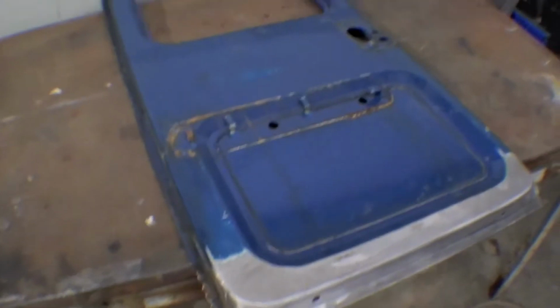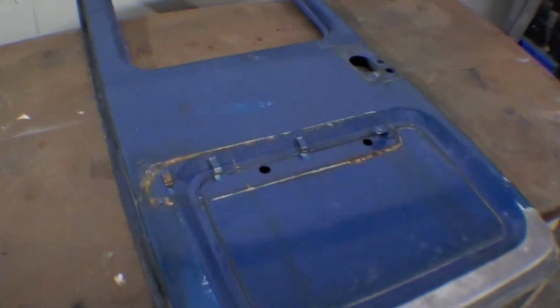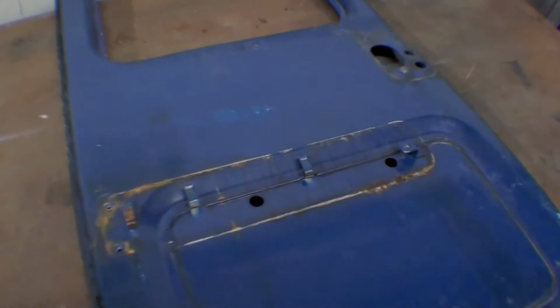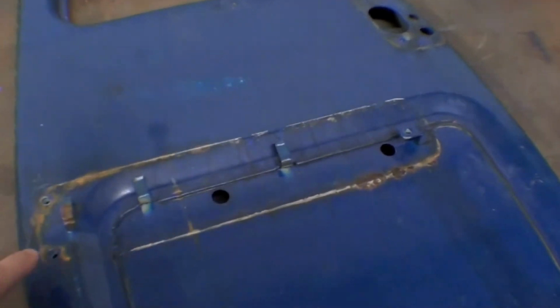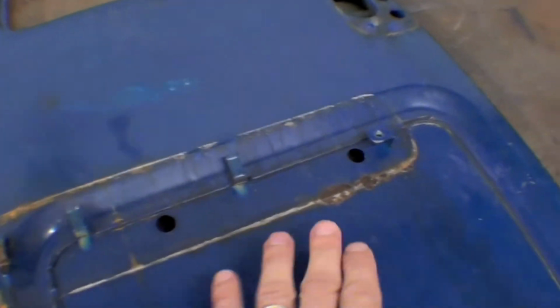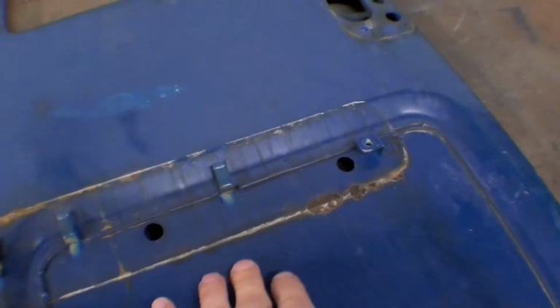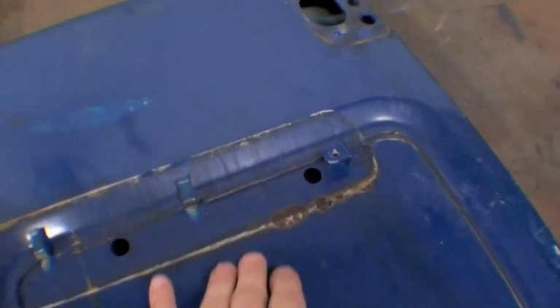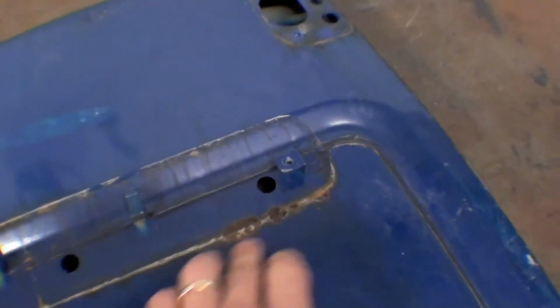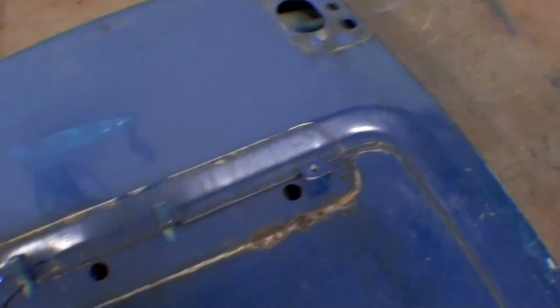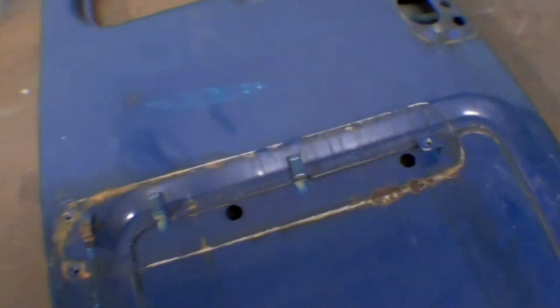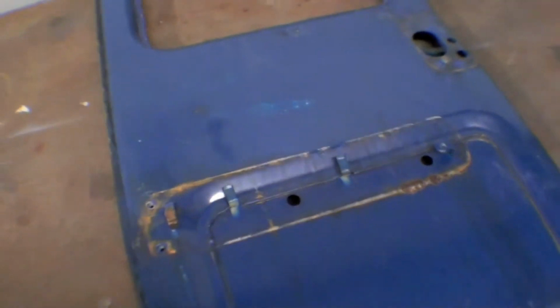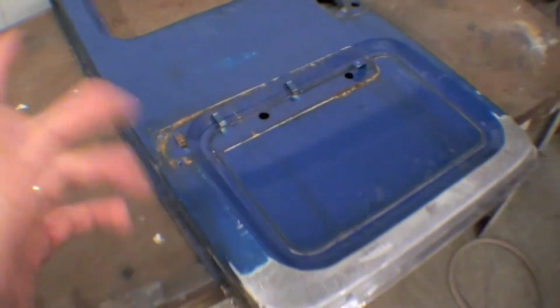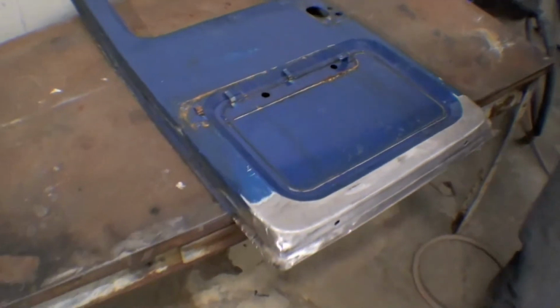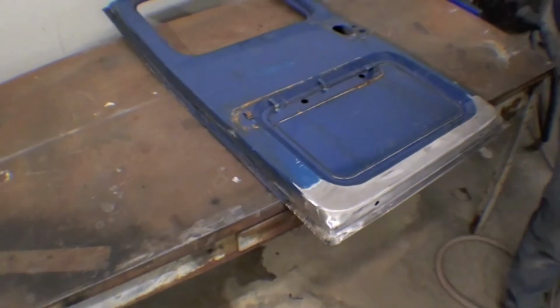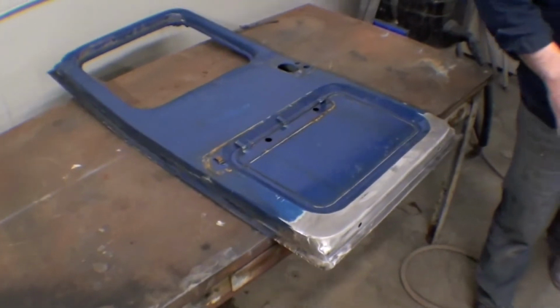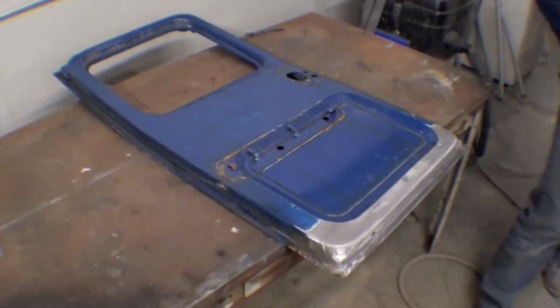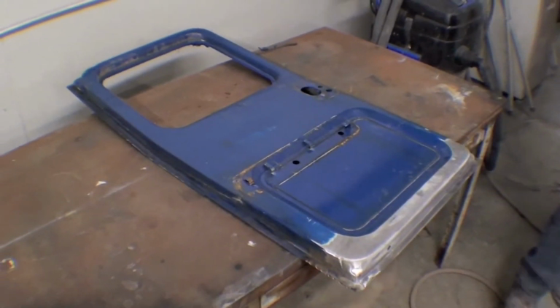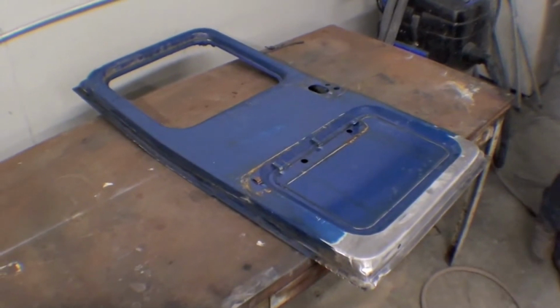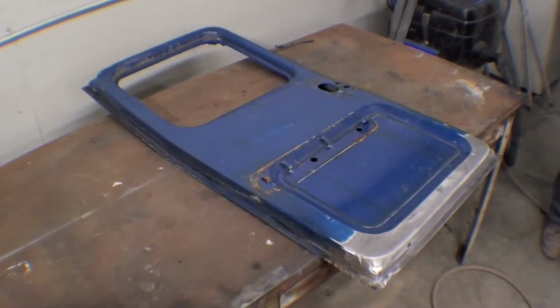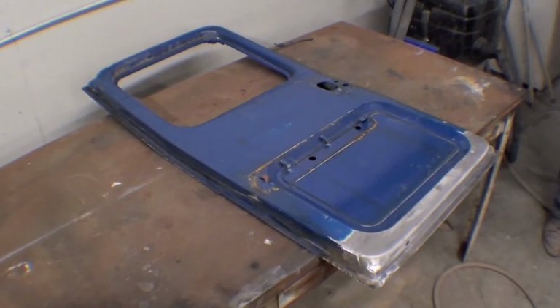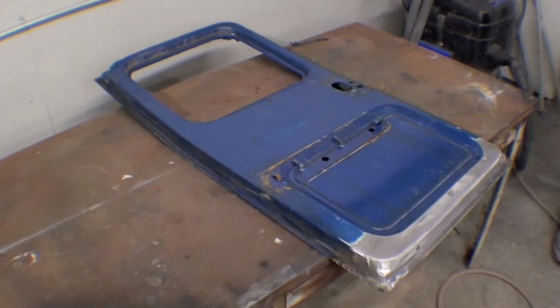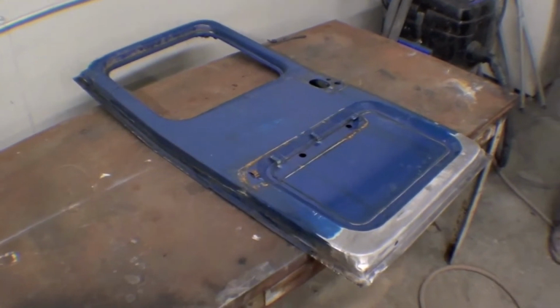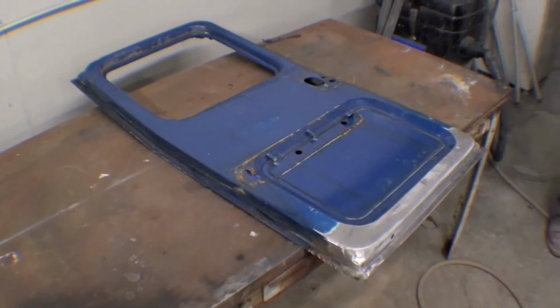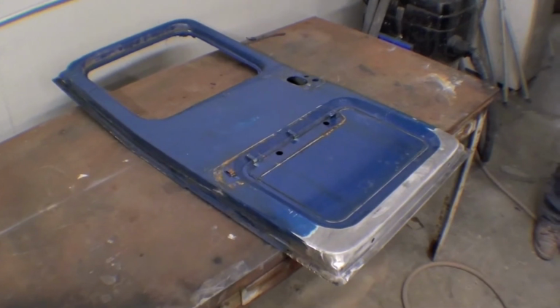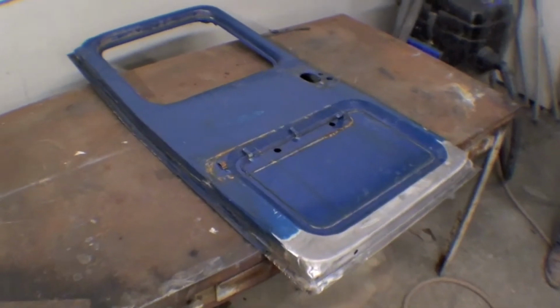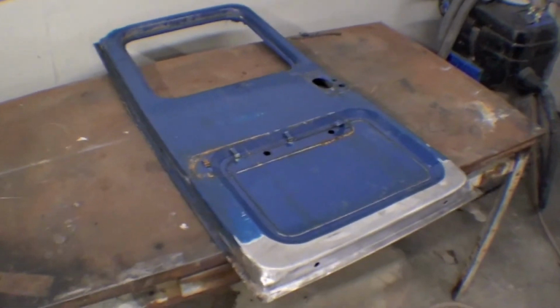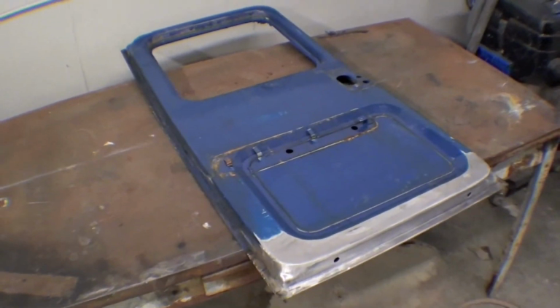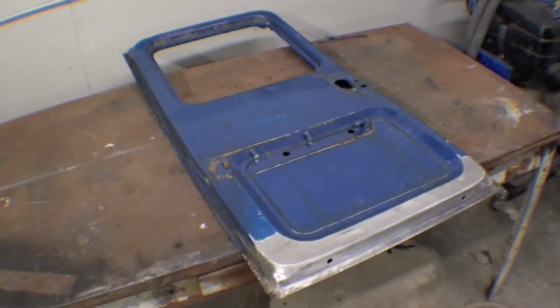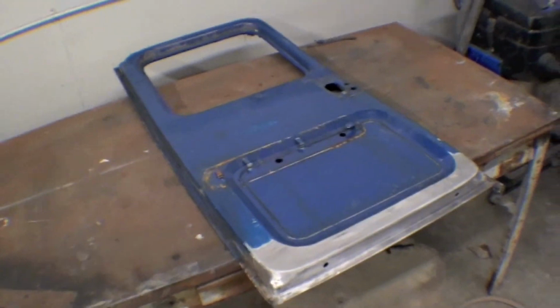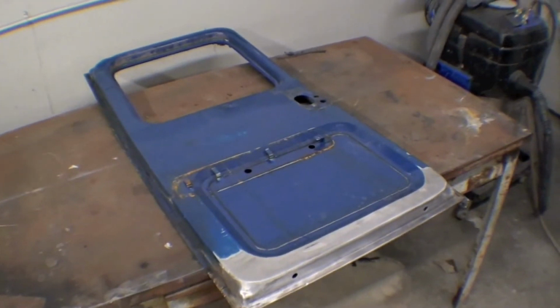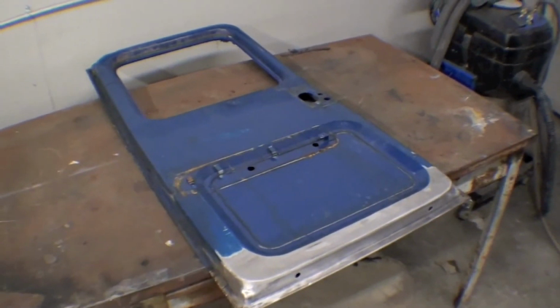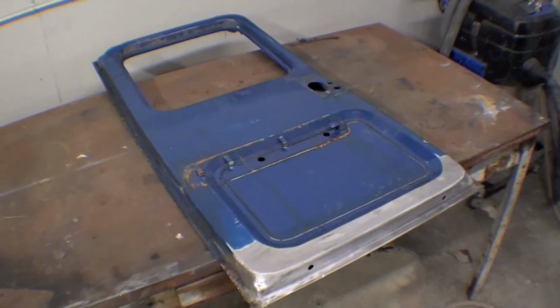We obviously have some sandblast to do — there's some rust in the seams here, and same thing with the bracket on the other side. But it'll look sharp, and we're pretty excited about getting this on, doing a little bit of bodywork, then sandblasting it out and getting into primer.